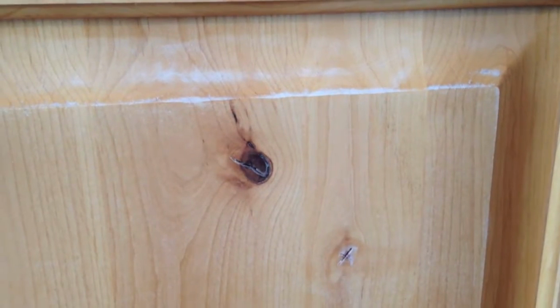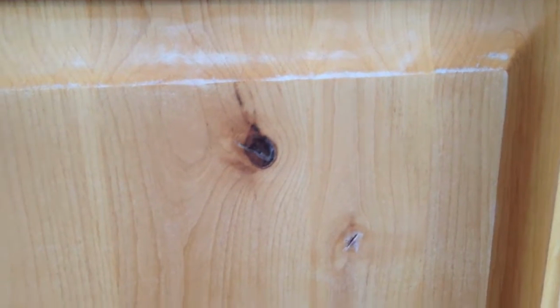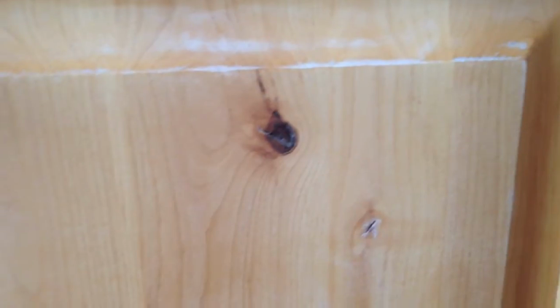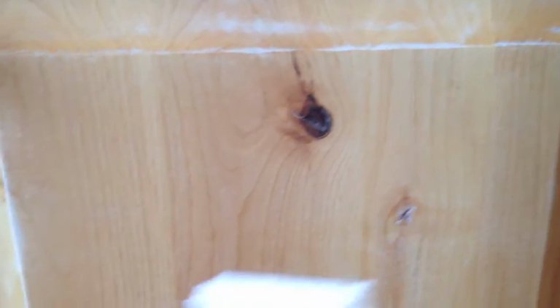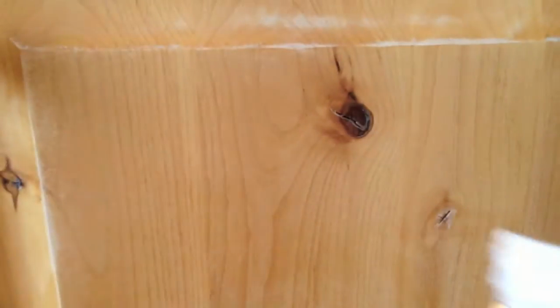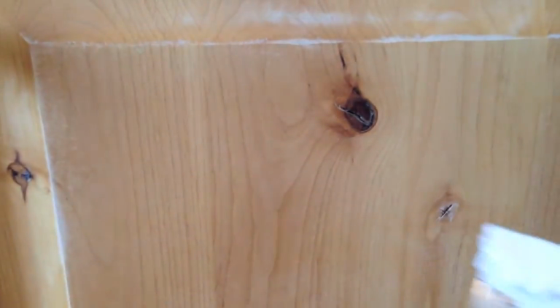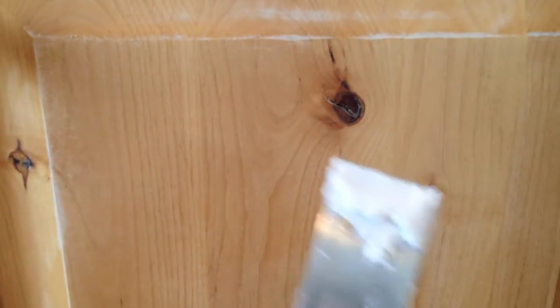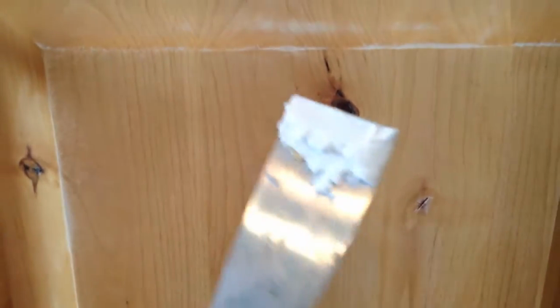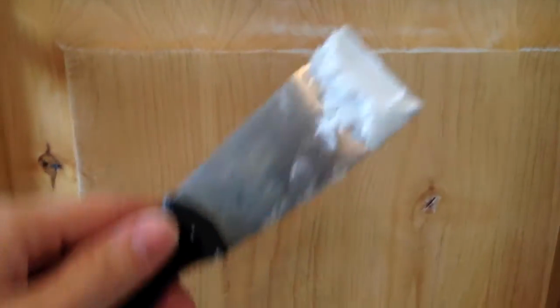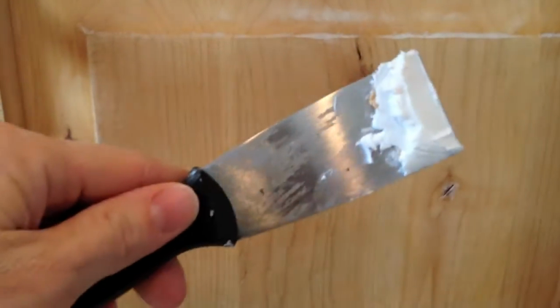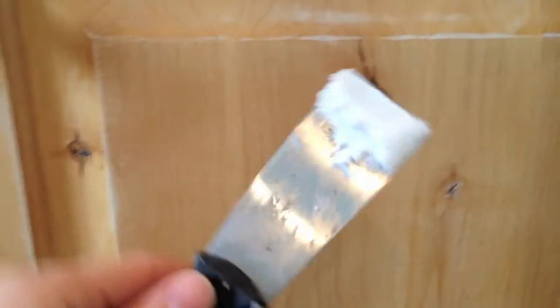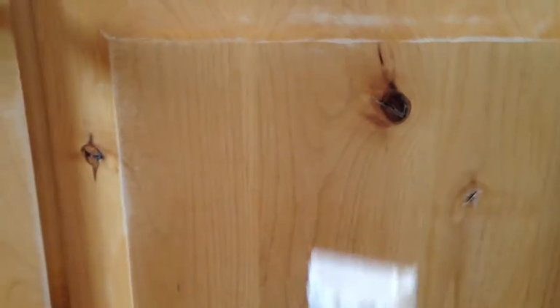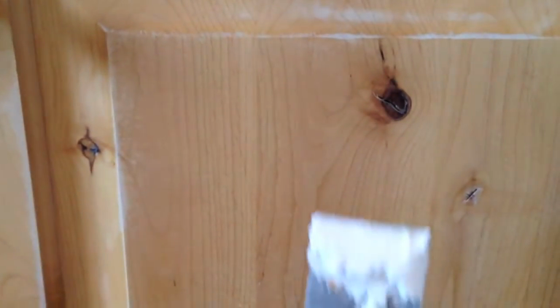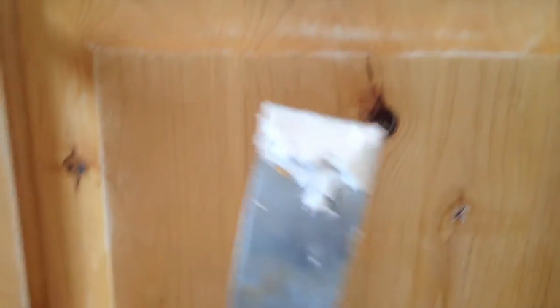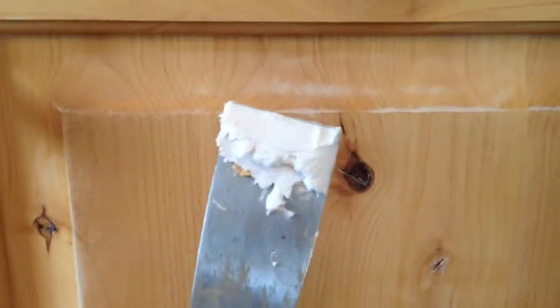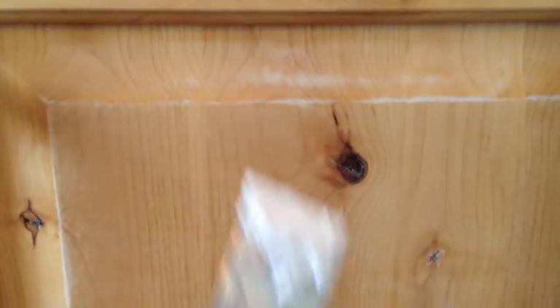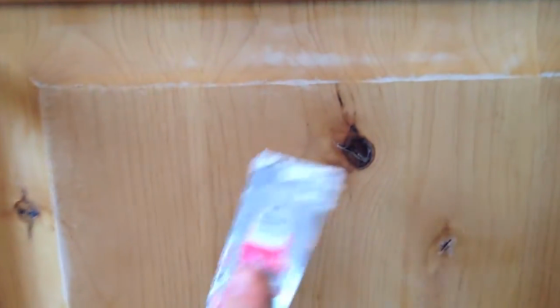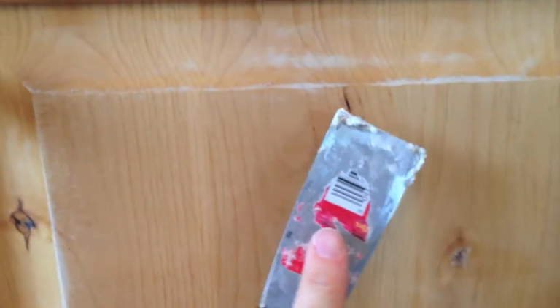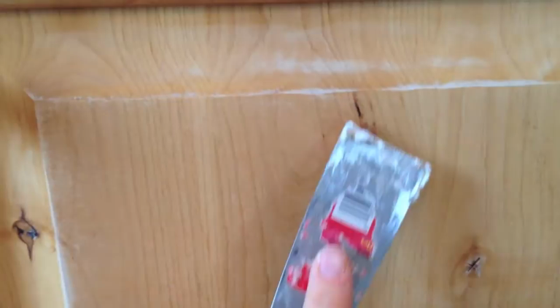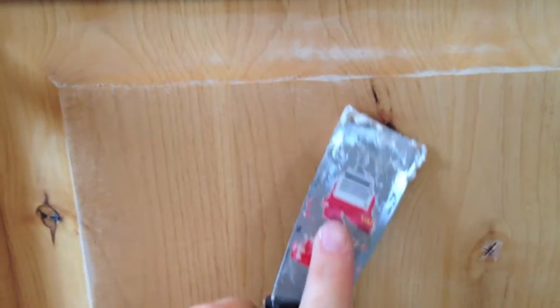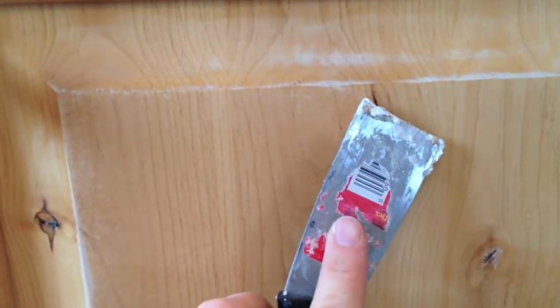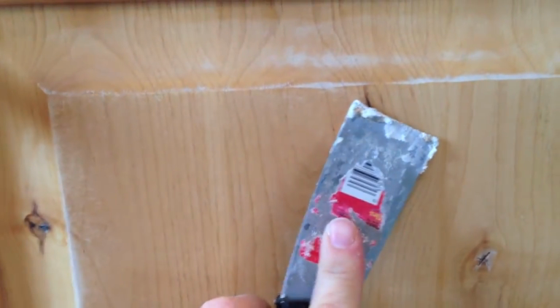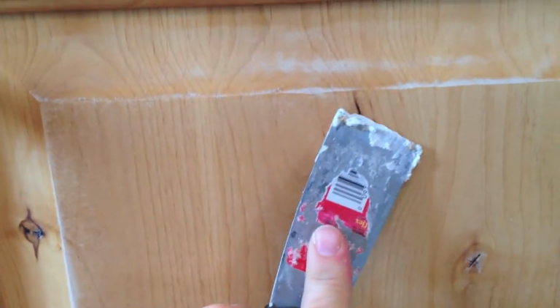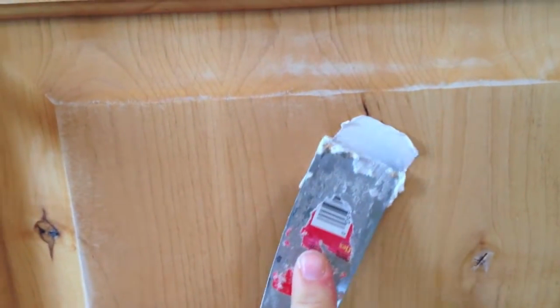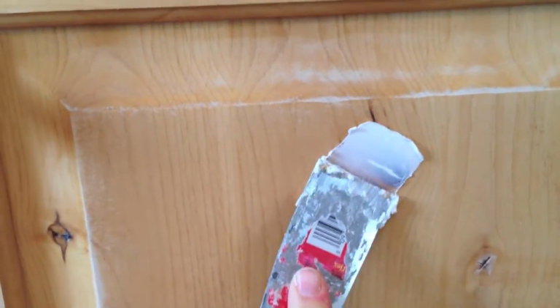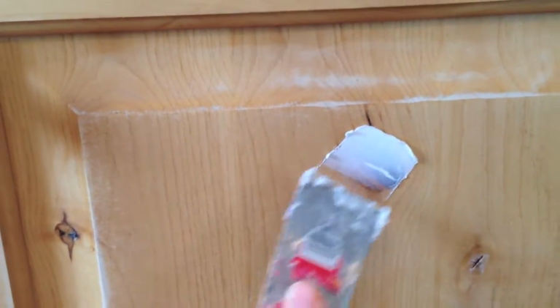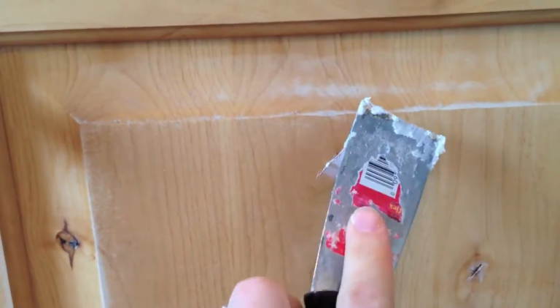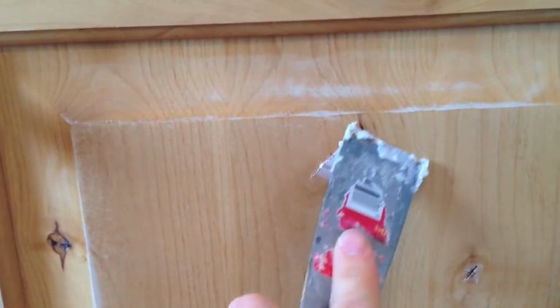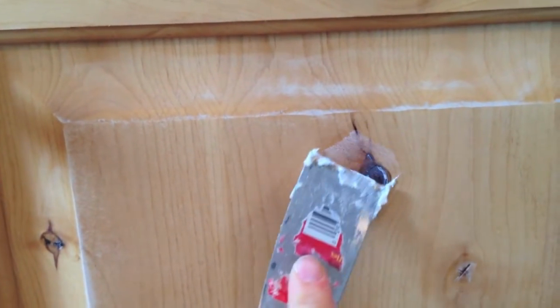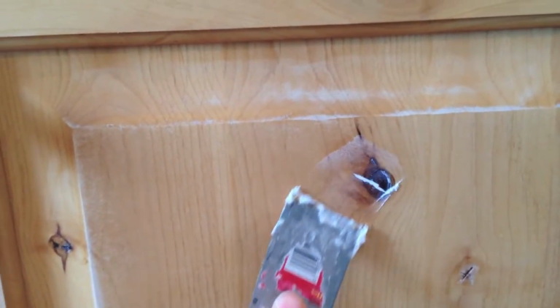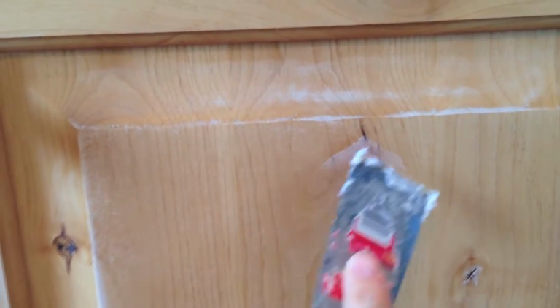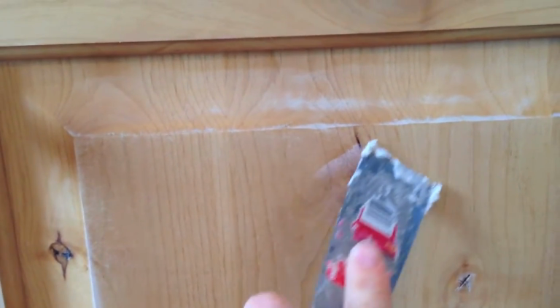So all you really do is you use a little putty knife, you get some of it on there, and then you just scrape it — you put it on, and then you push and scrape off the excess.